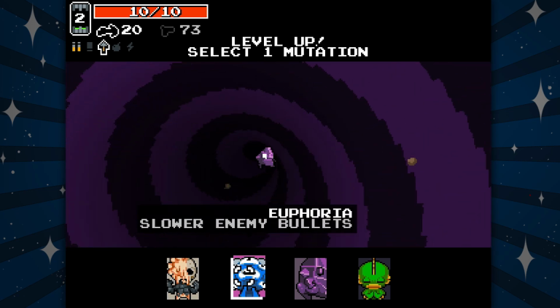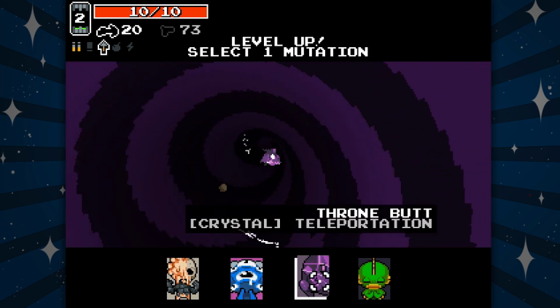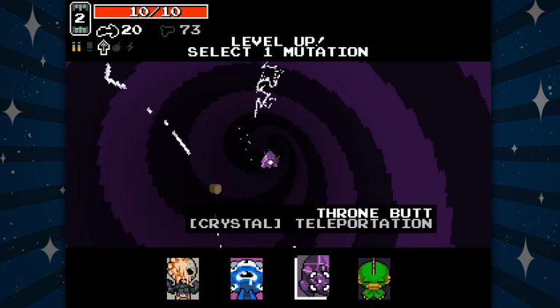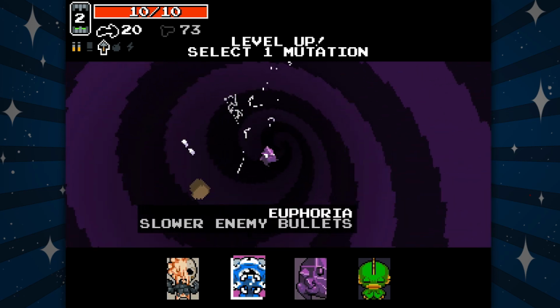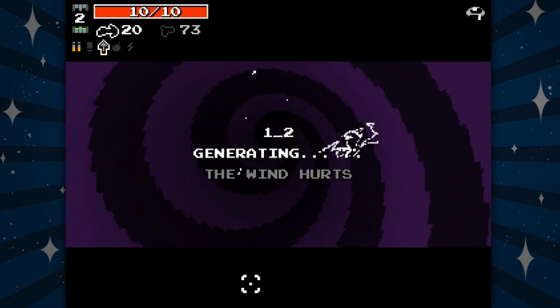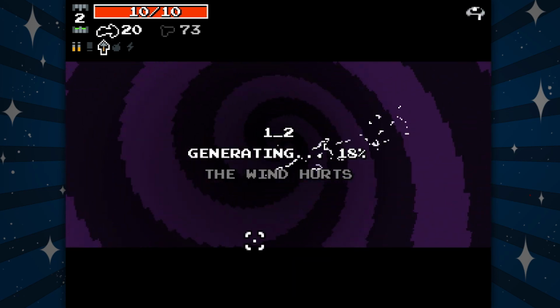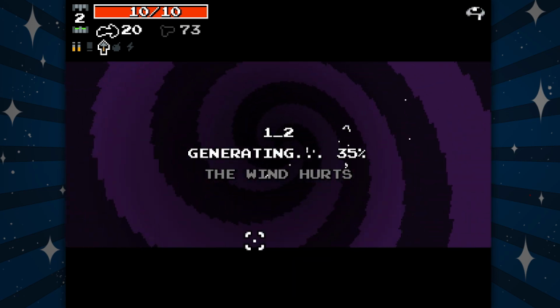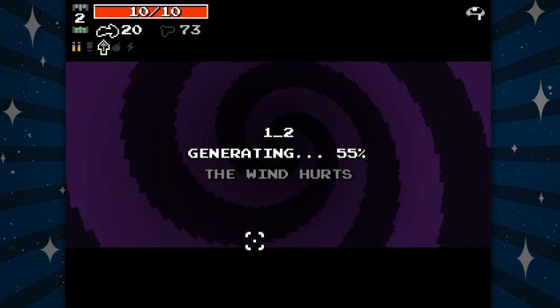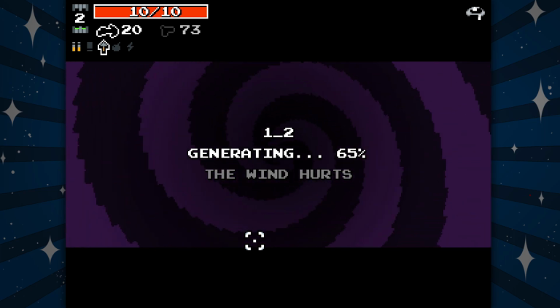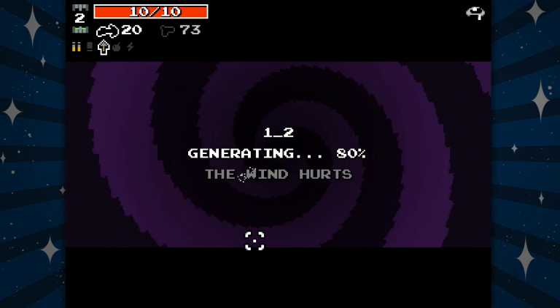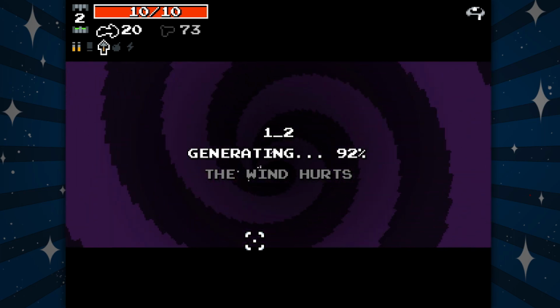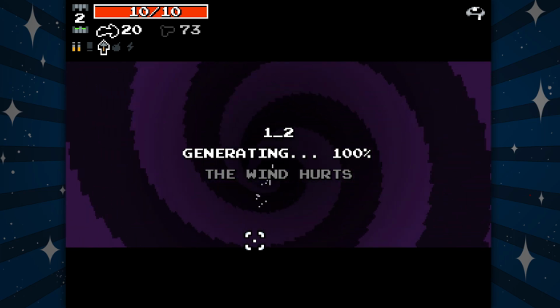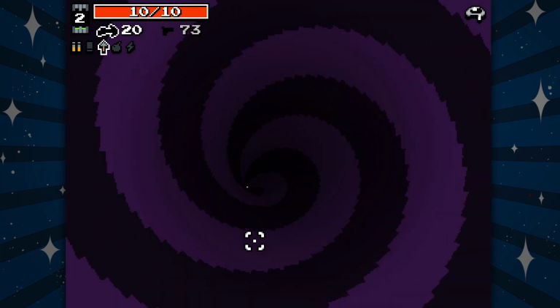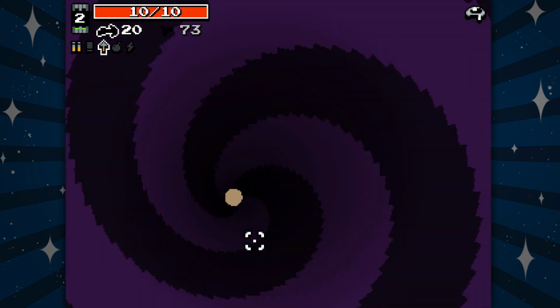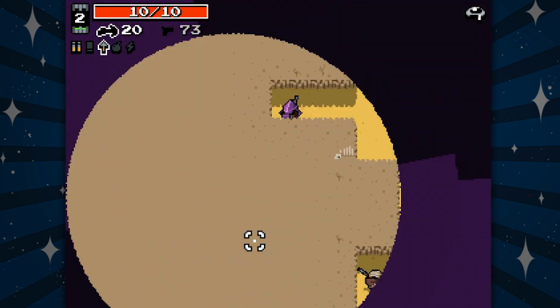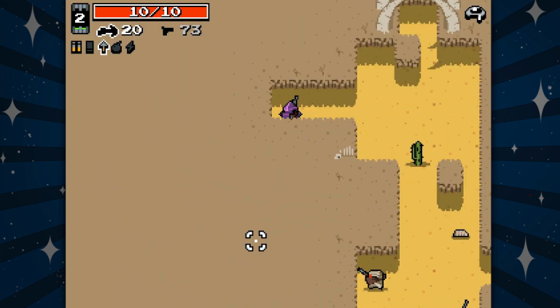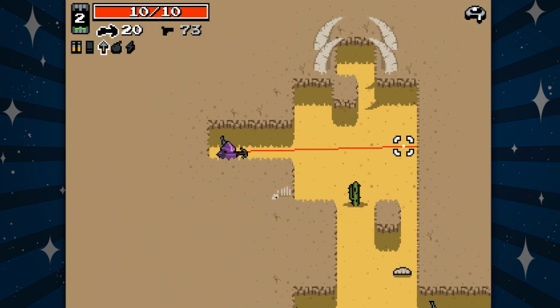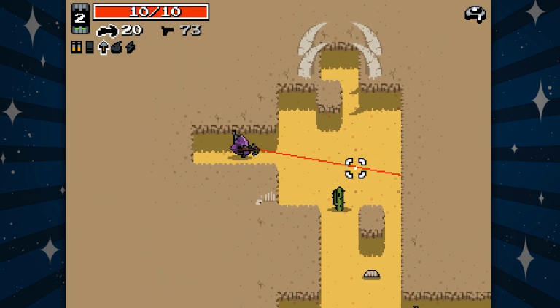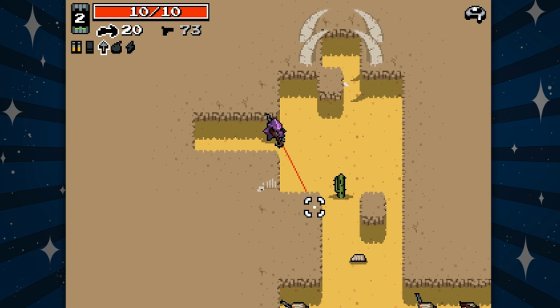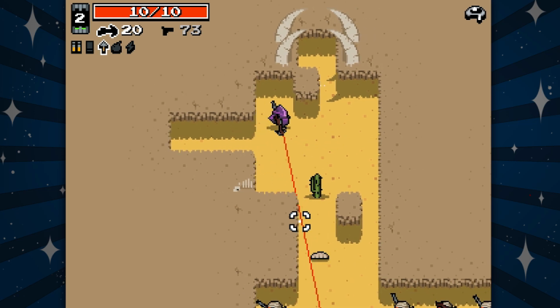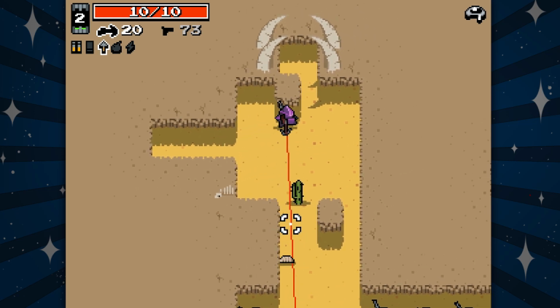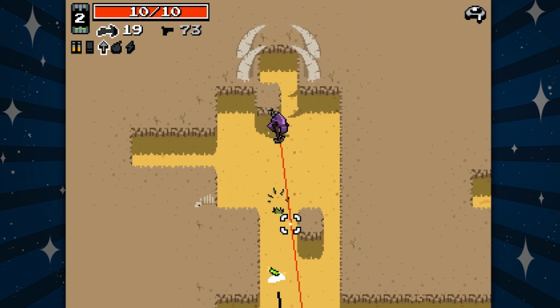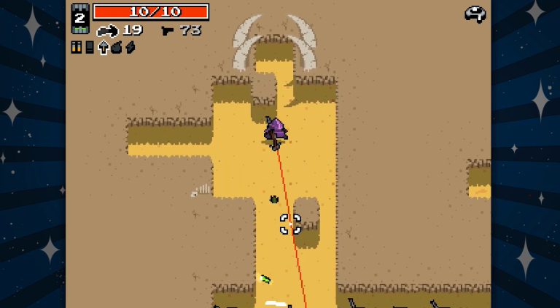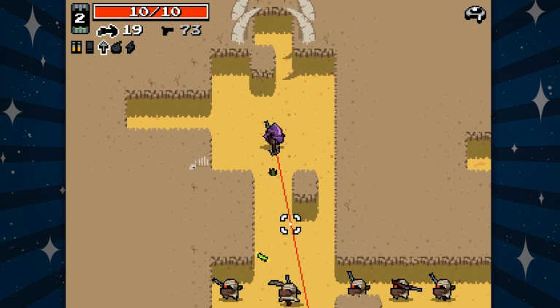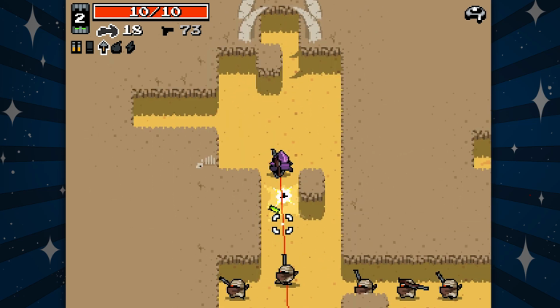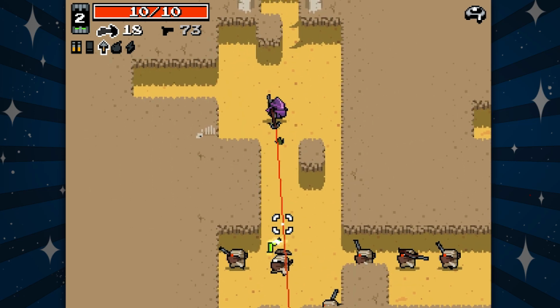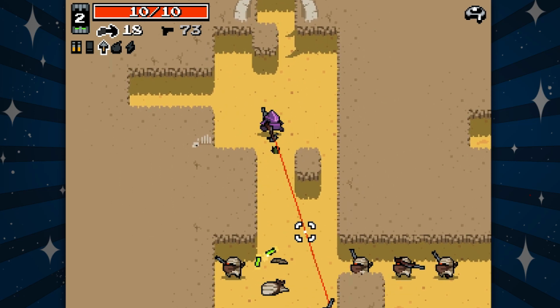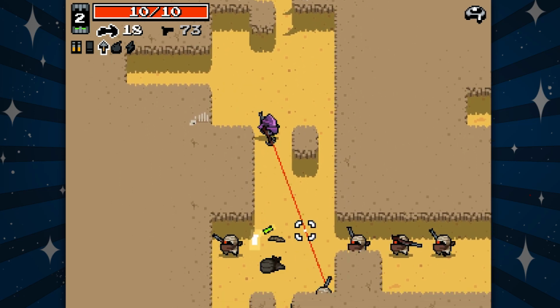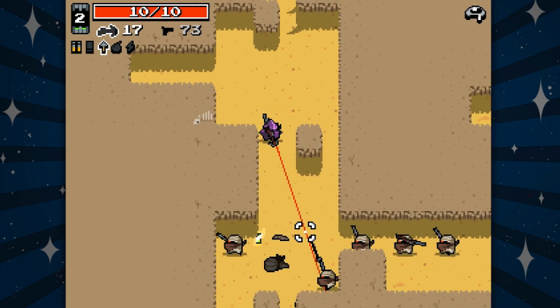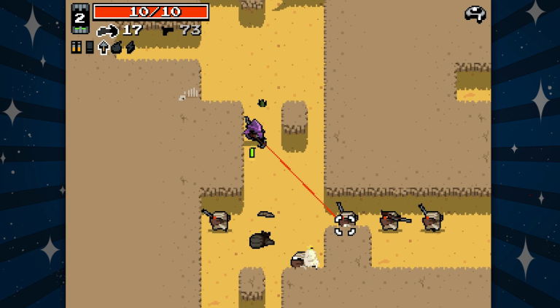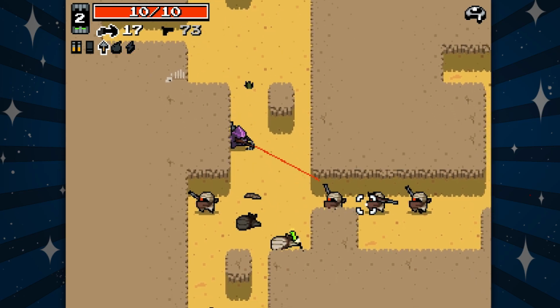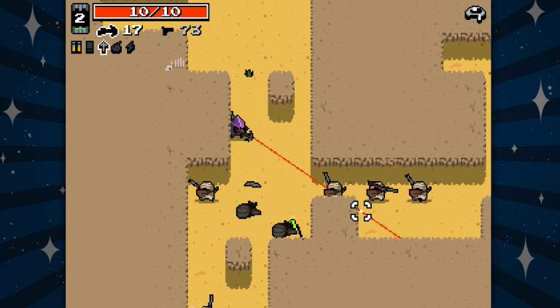Euphoria — slower enemy bullets. Yeah, come on! So it looks like the game will reward you if you're proficient, because you can take other things. It has this kind of built-in scaling to it.